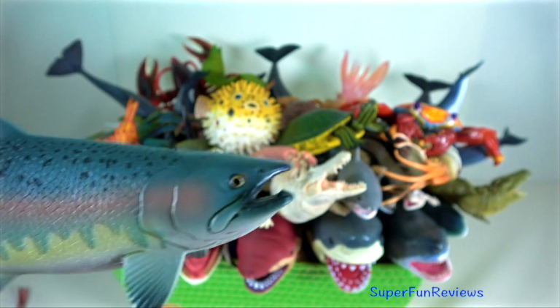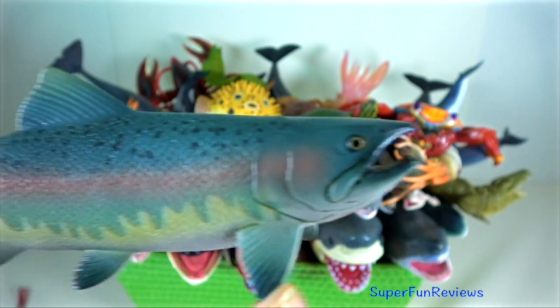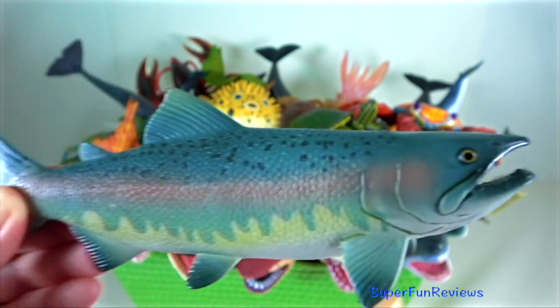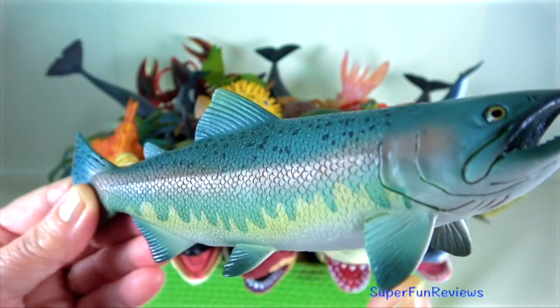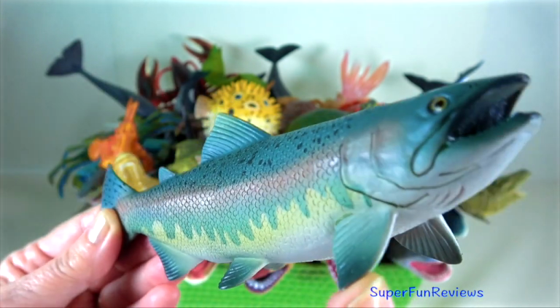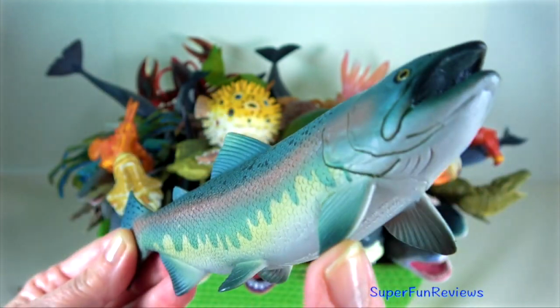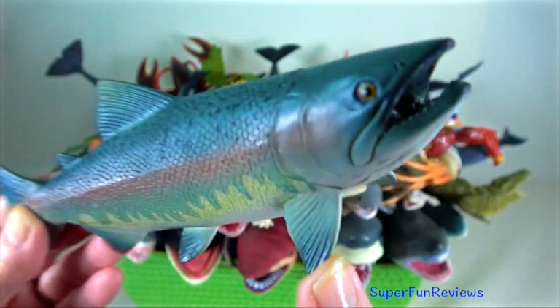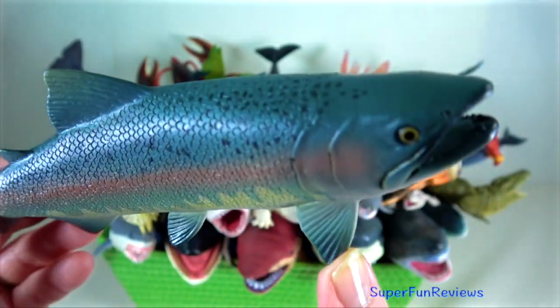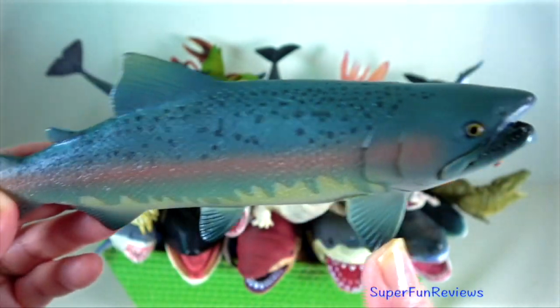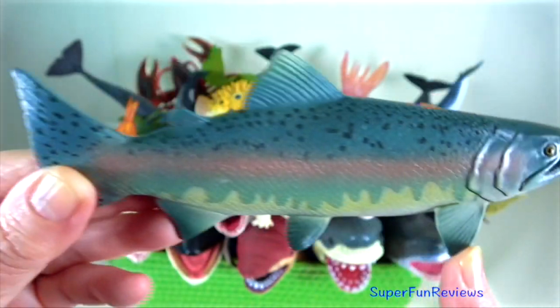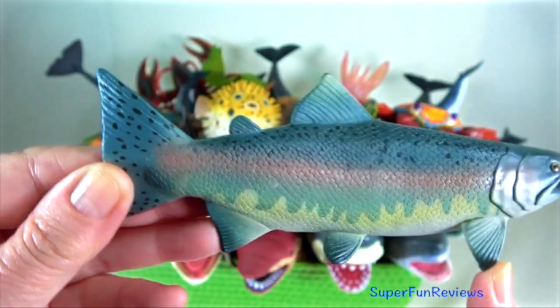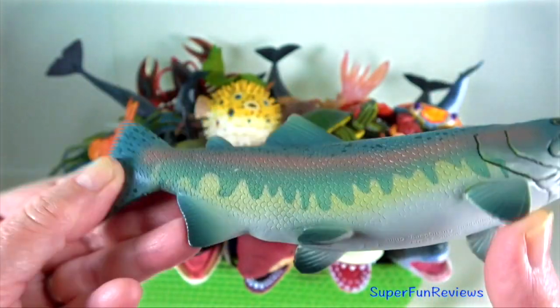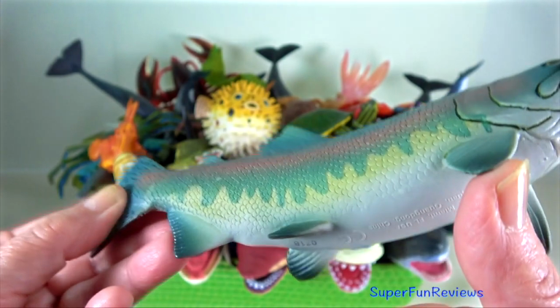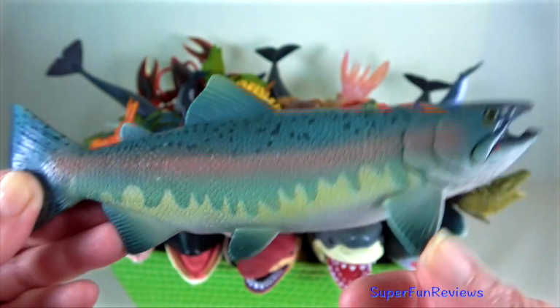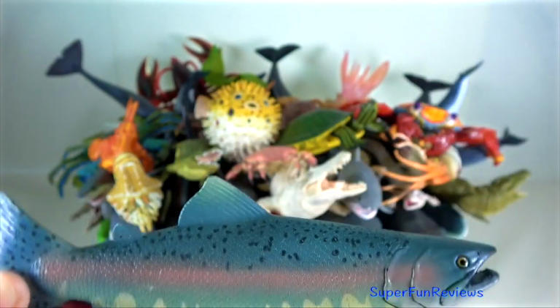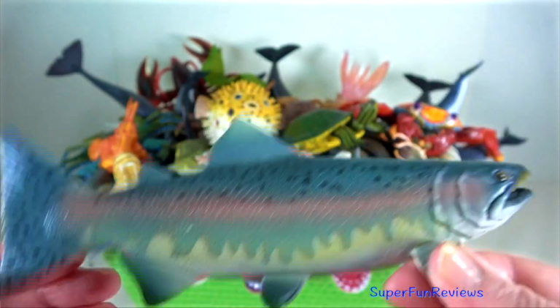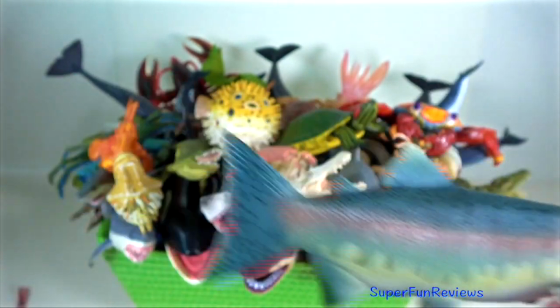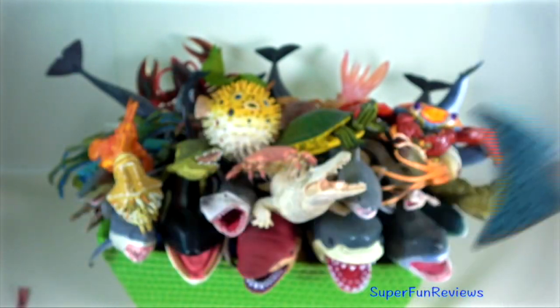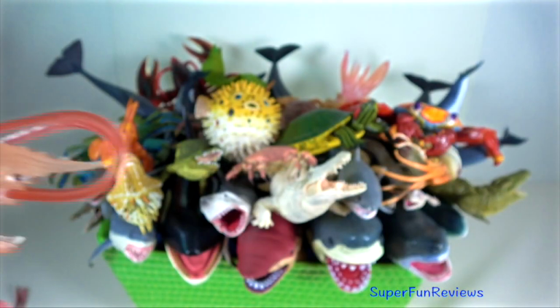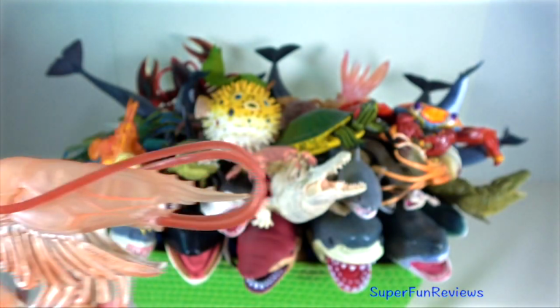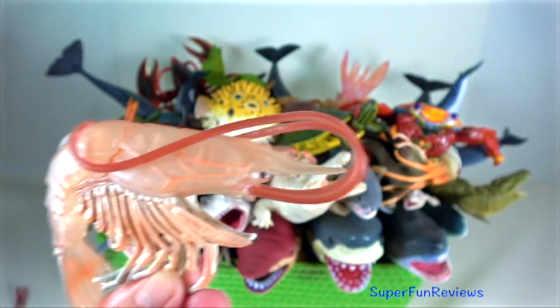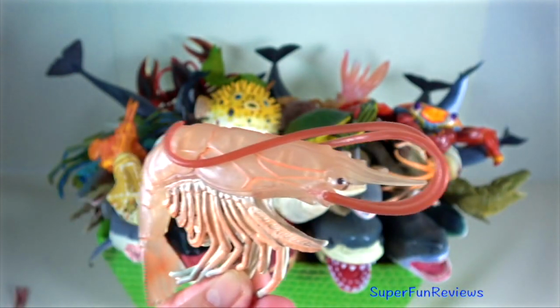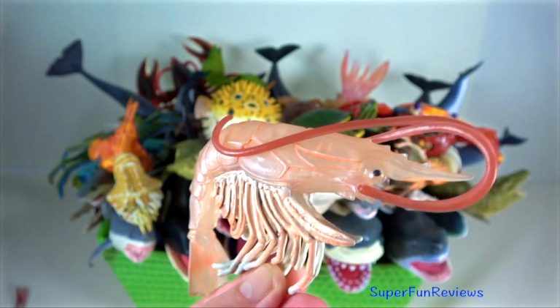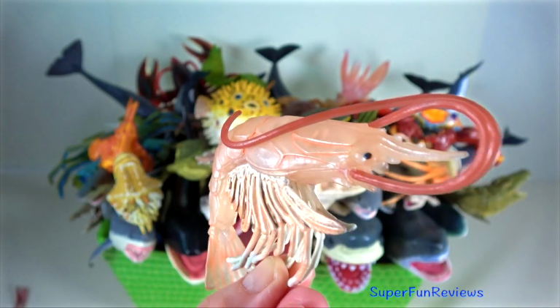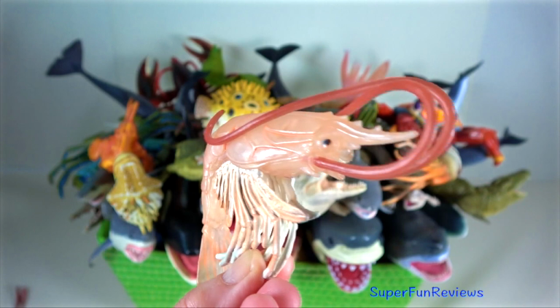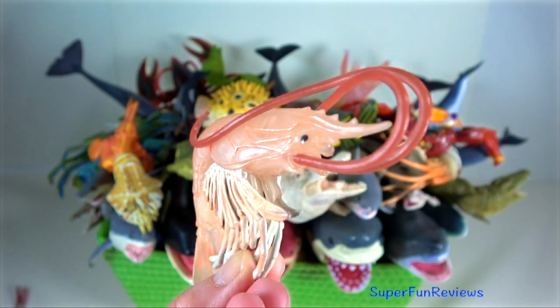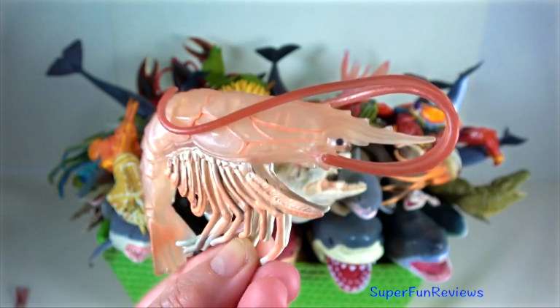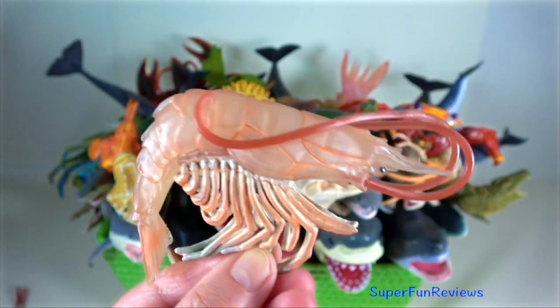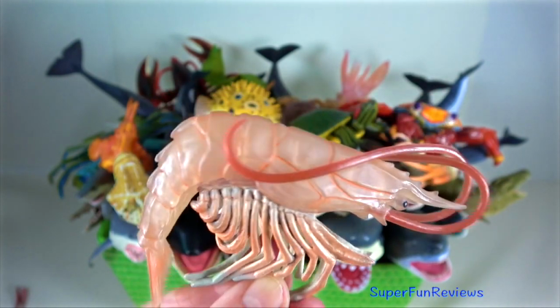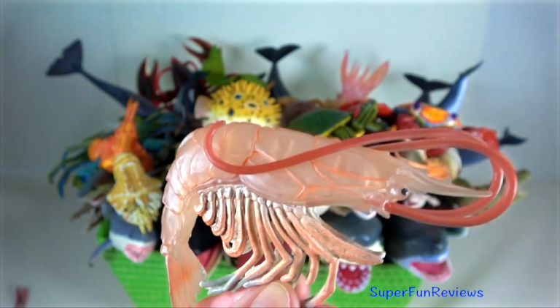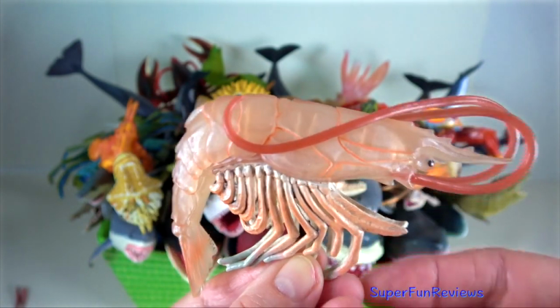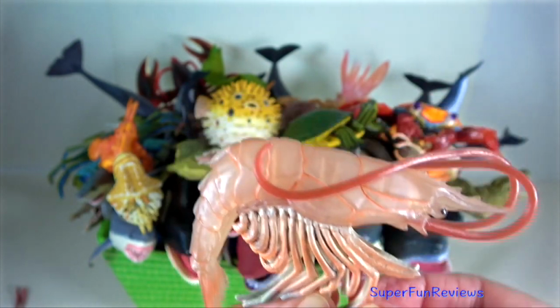Salmon — they are considered anadromous, which means they live in both fresh water and salt water. Shrimp — they are decapod crustaceans with elongated bodies.